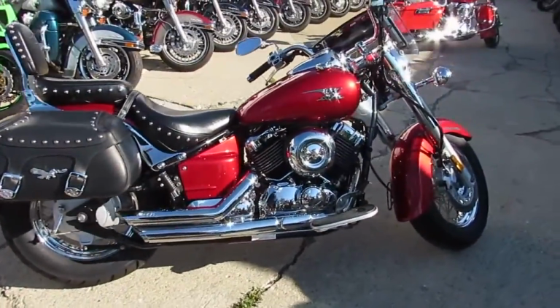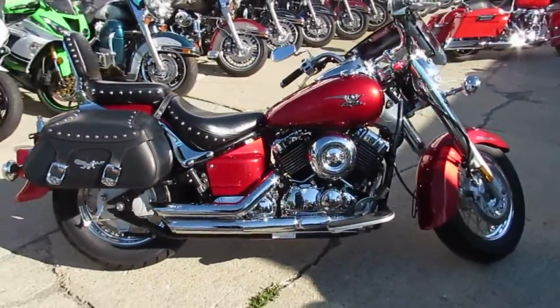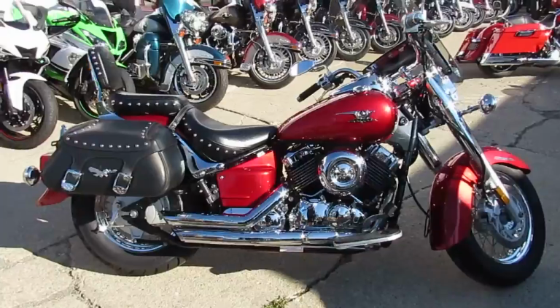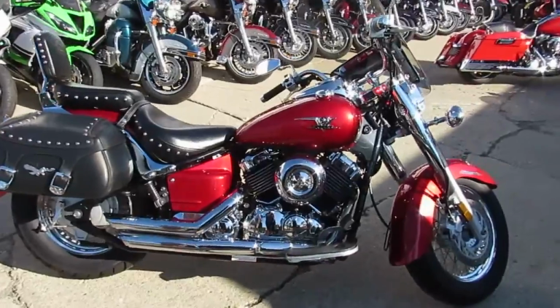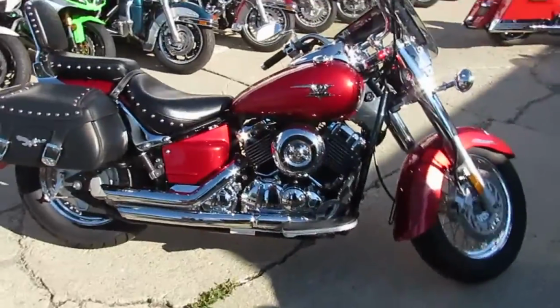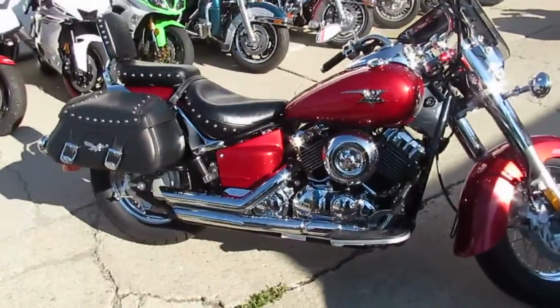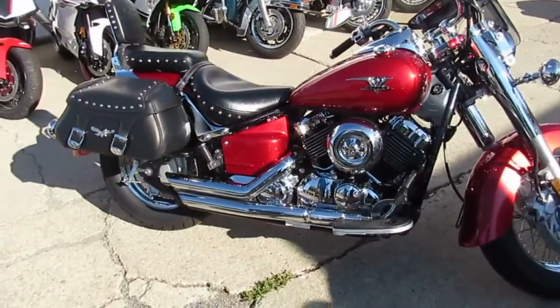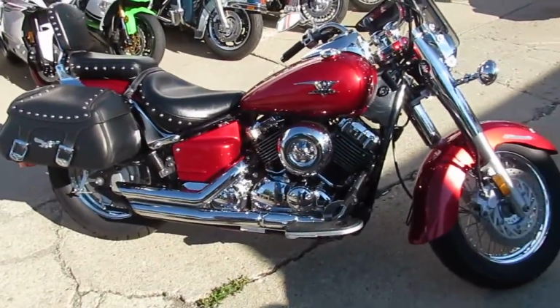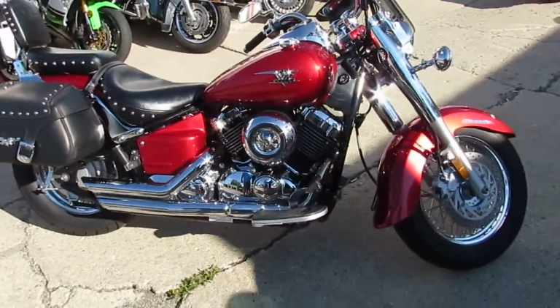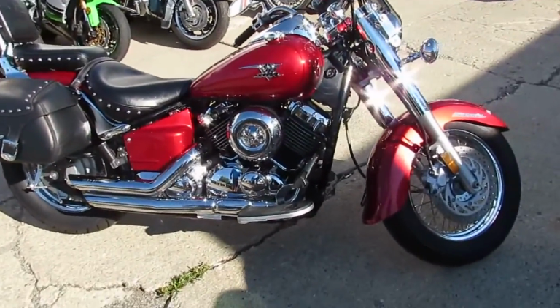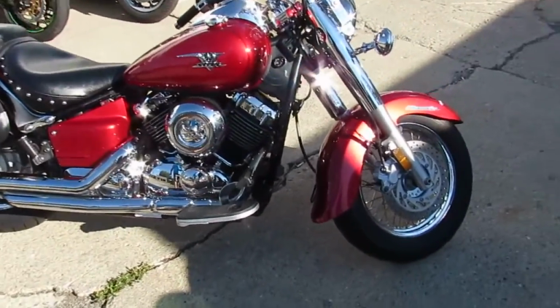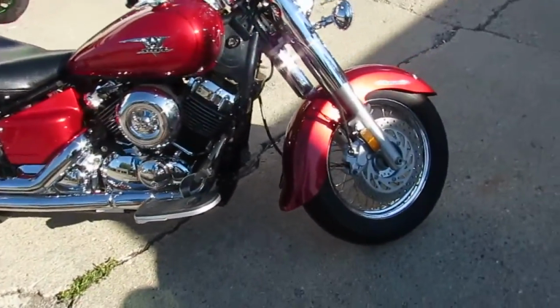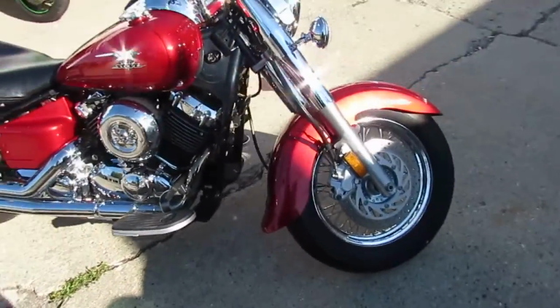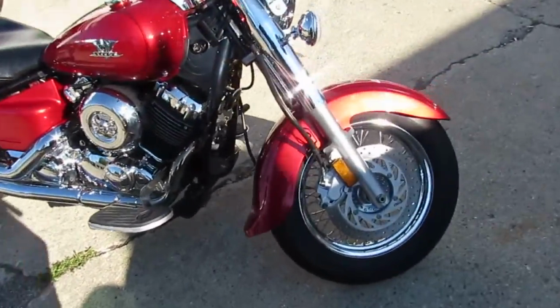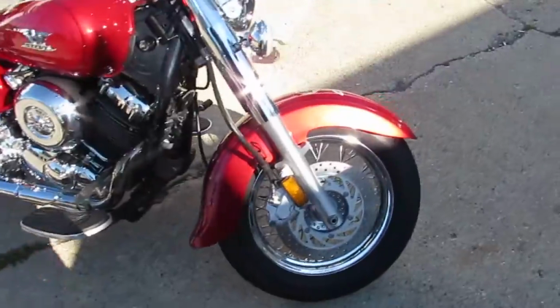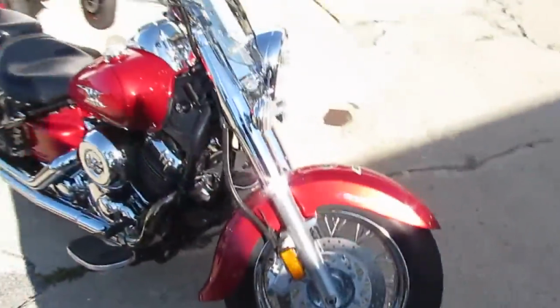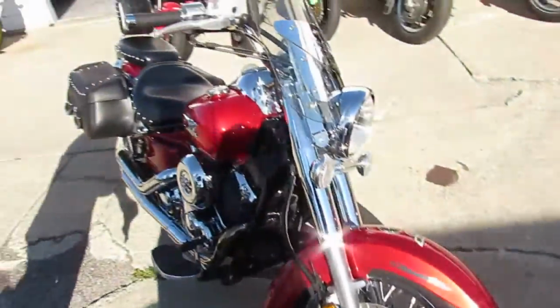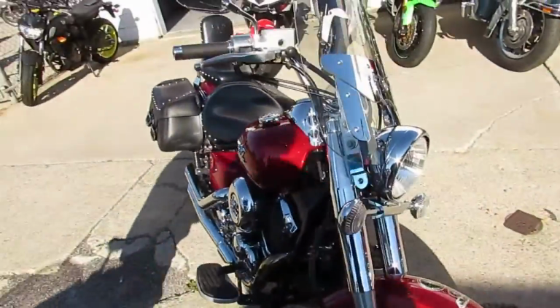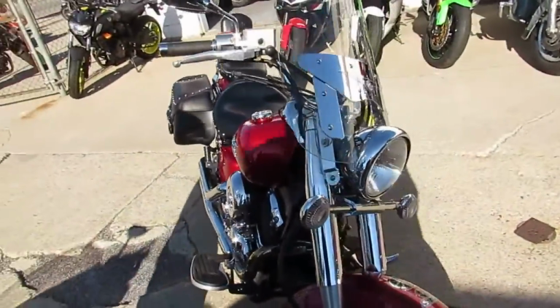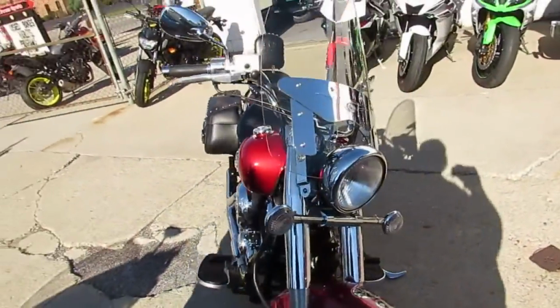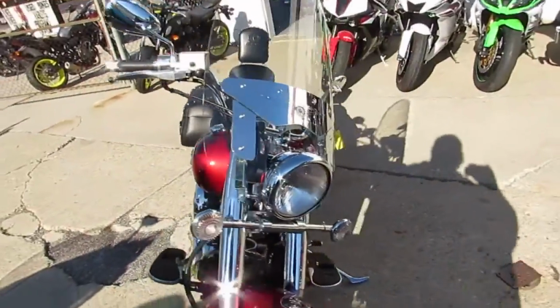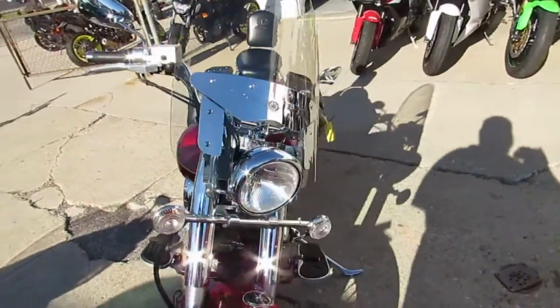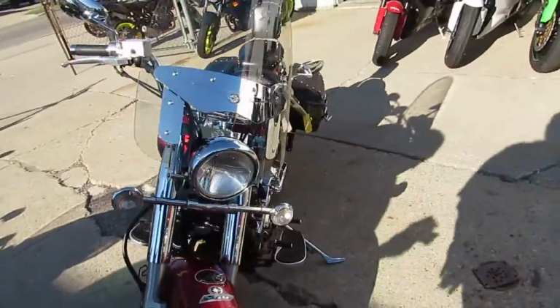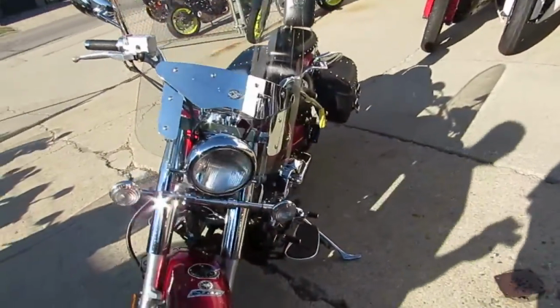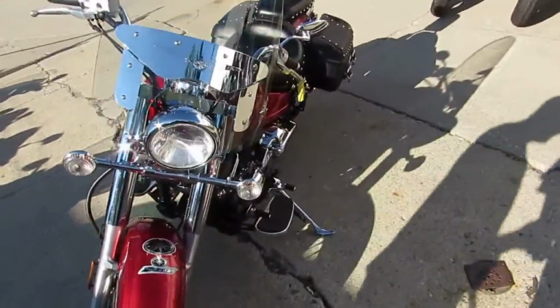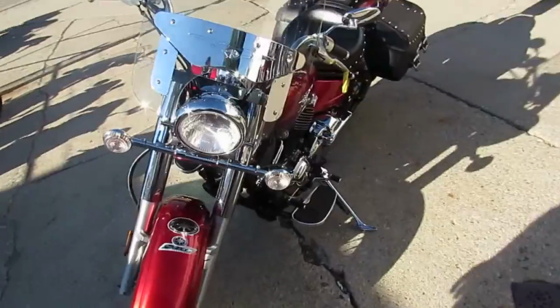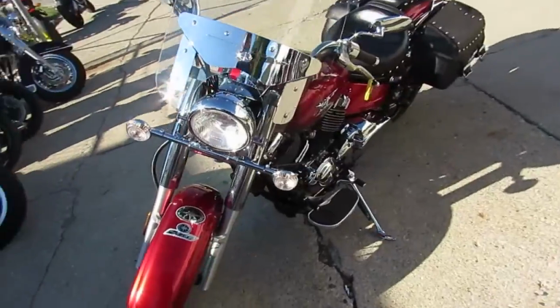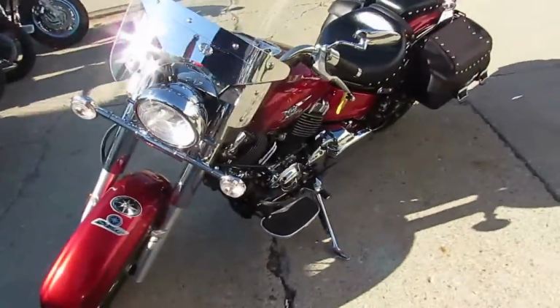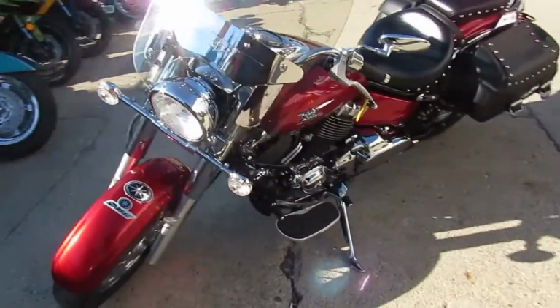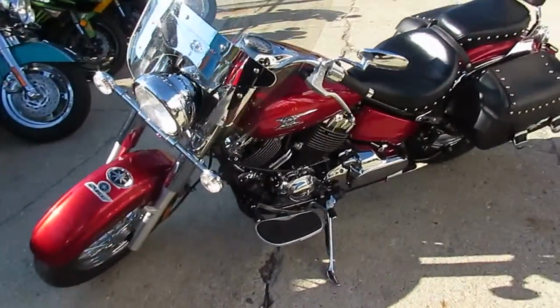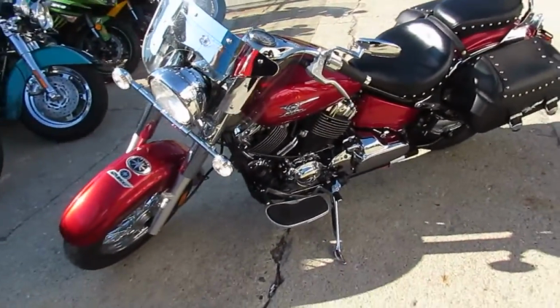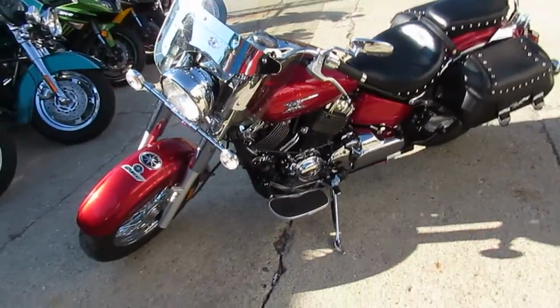Candy Apple Red, it's got tons of chrome. It's got a windshield, backrest, saddlebags. It's got red LED lights underneath — underglow lights. New tires and an advanced Heinz exhaust make this 650 sound good, man.